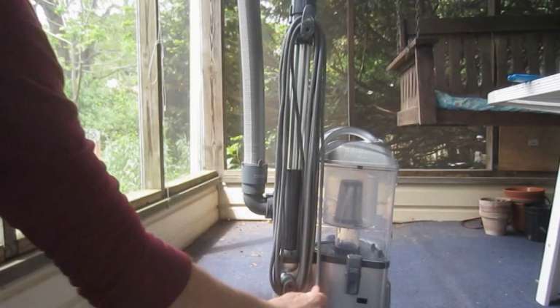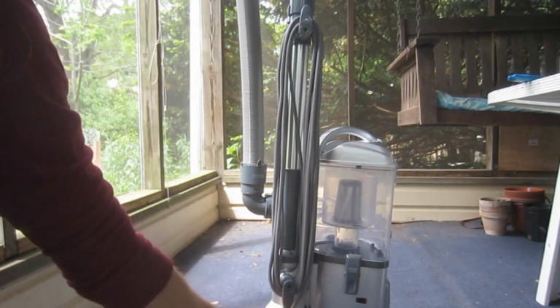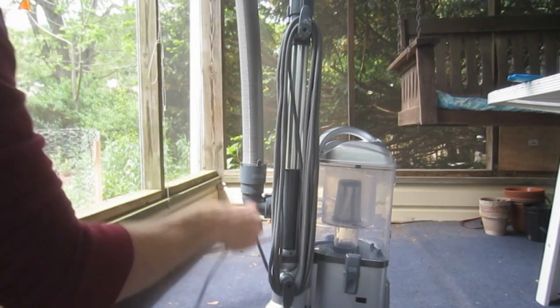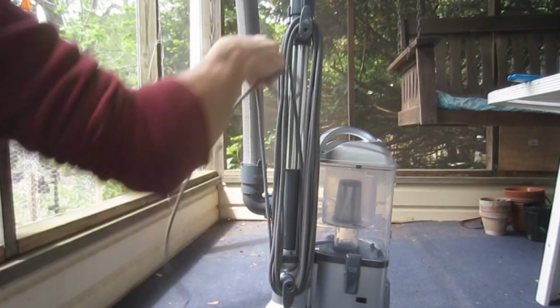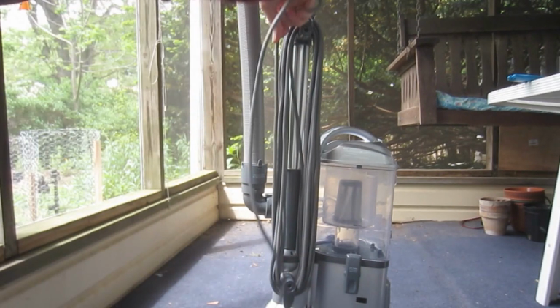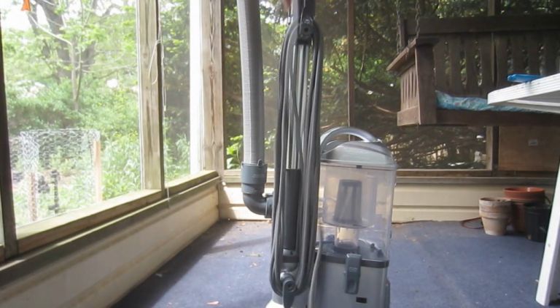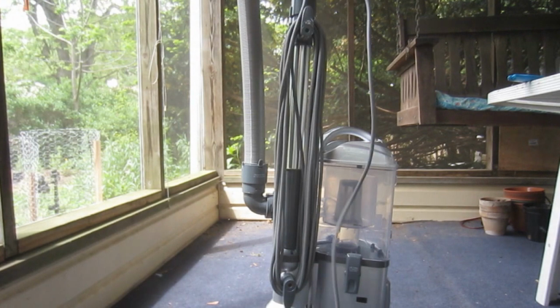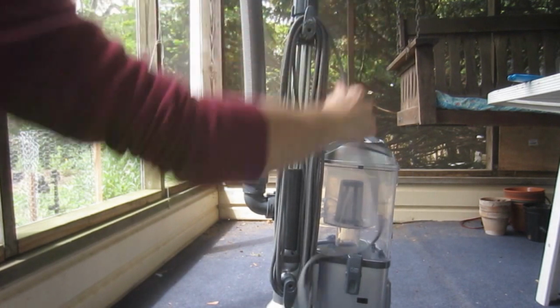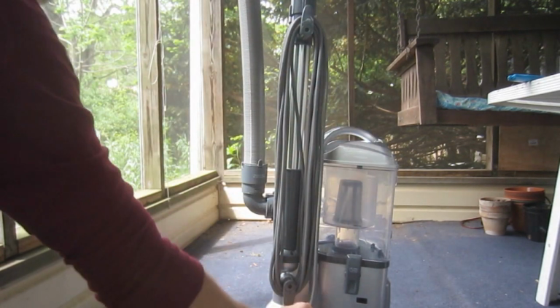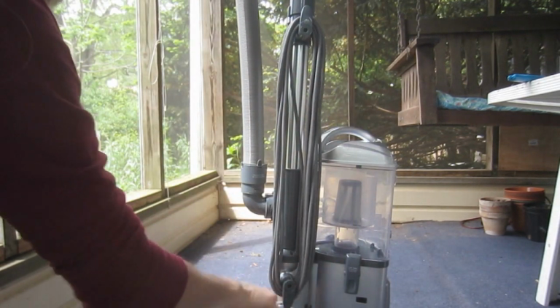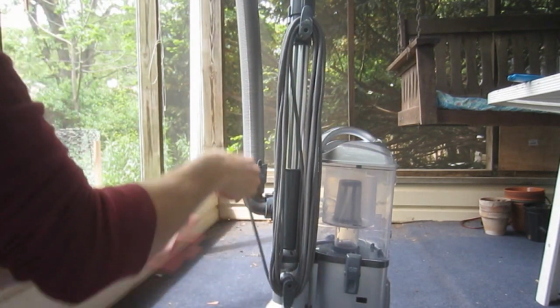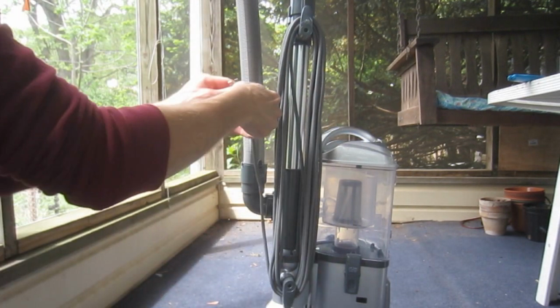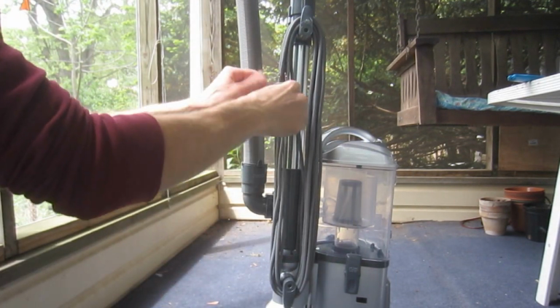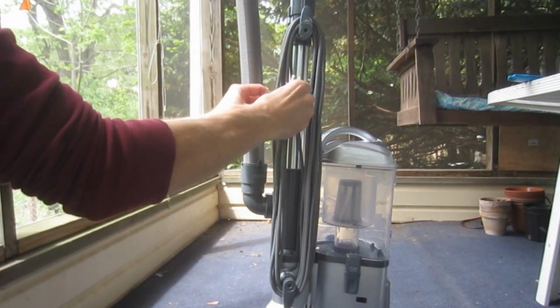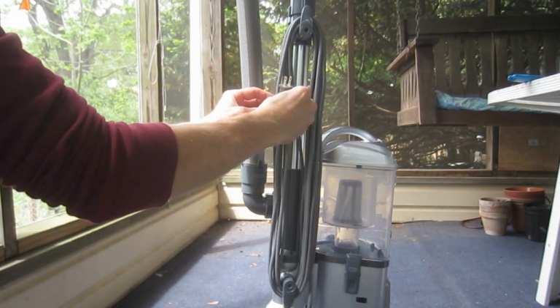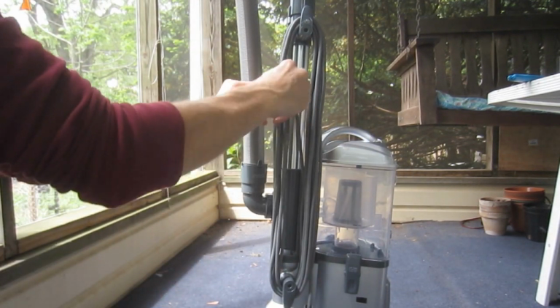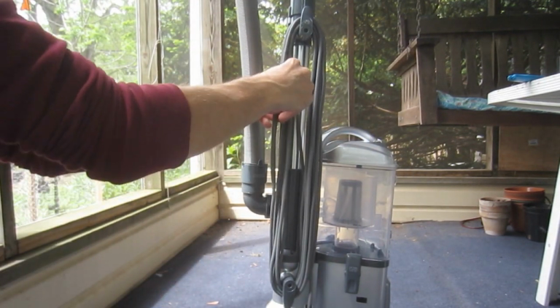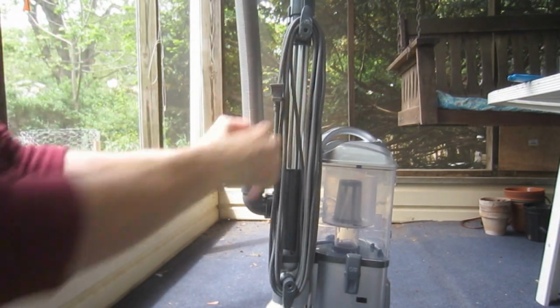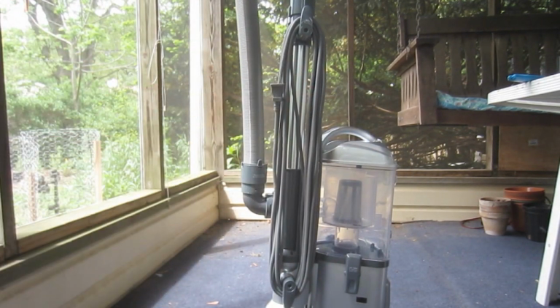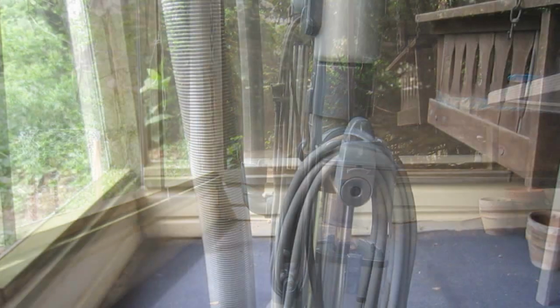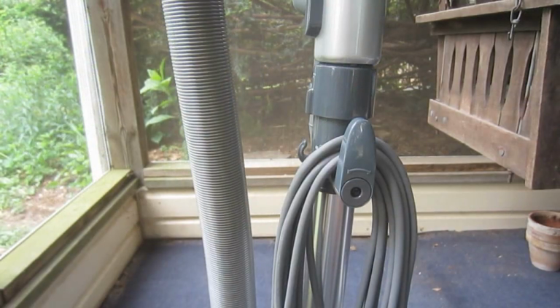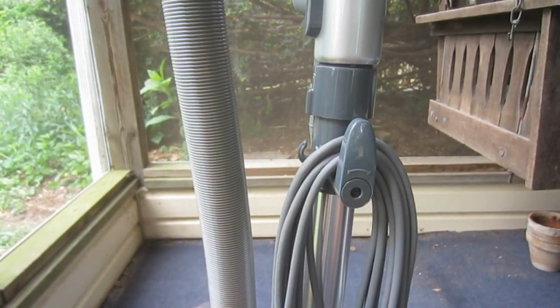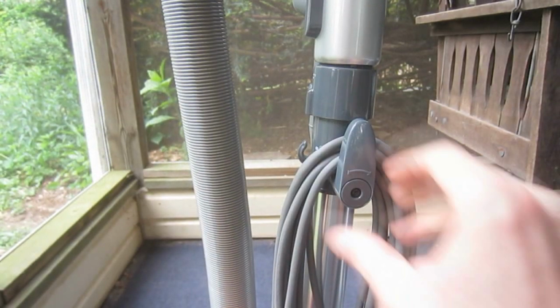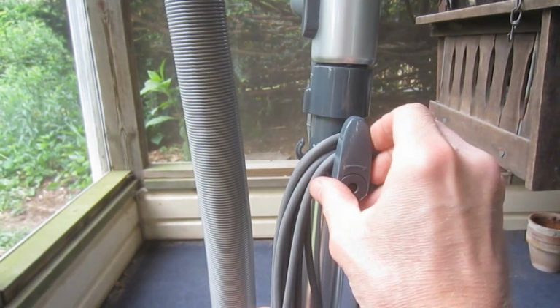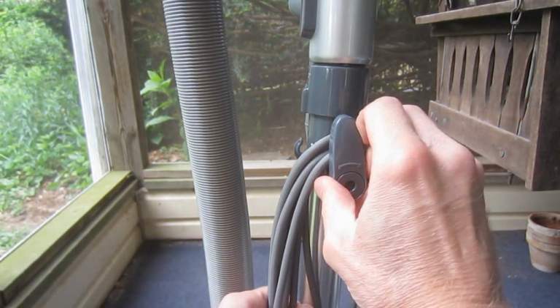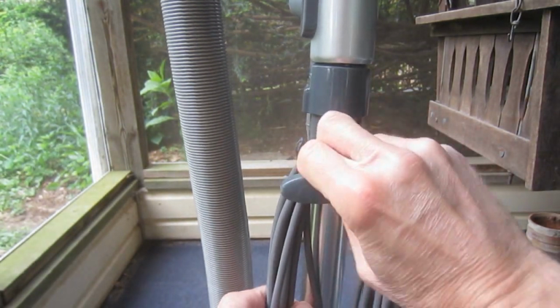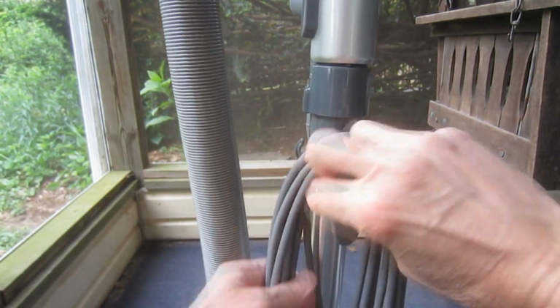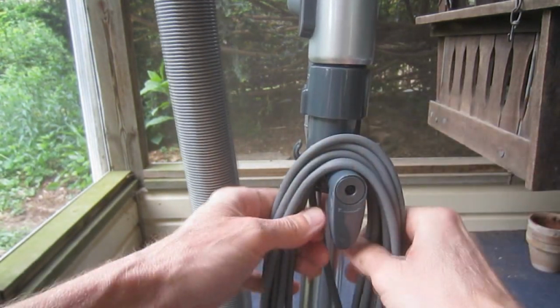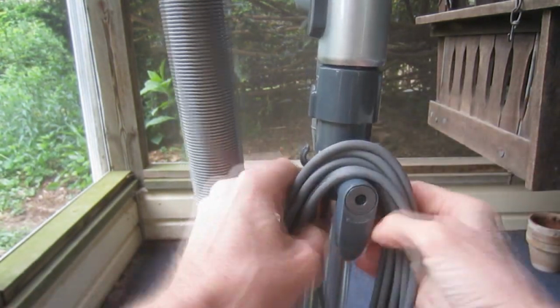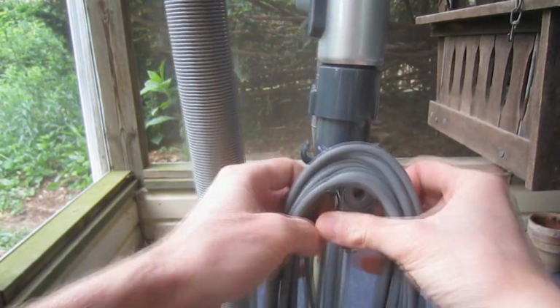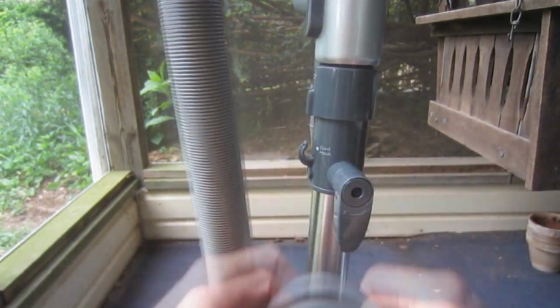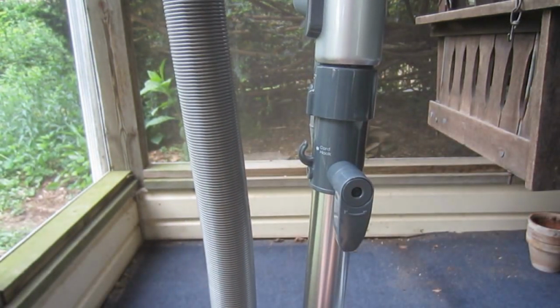When not in use, the vacuum's 35-foot-long power cord can be managed with the two storage wrap hooks. When it's time to plug the vacuum in, the cord can be quickly released by turning the upper storage hook.